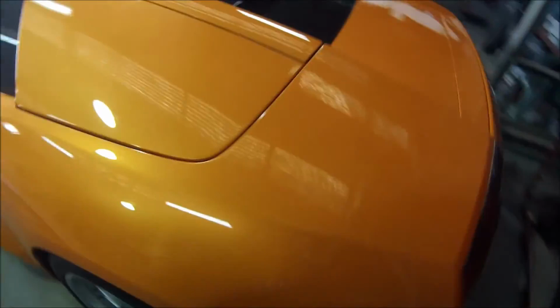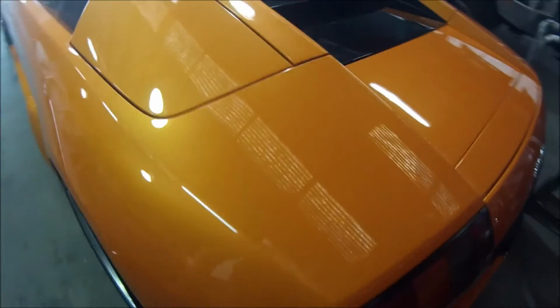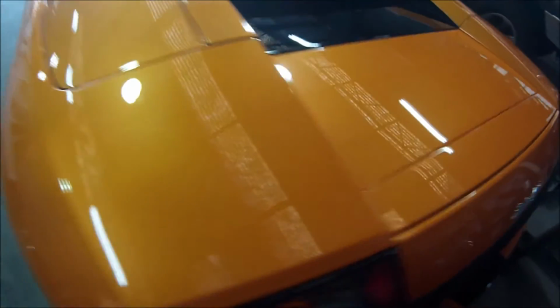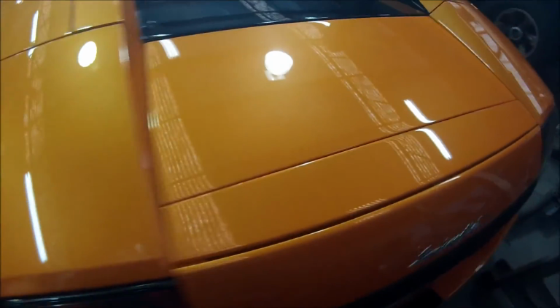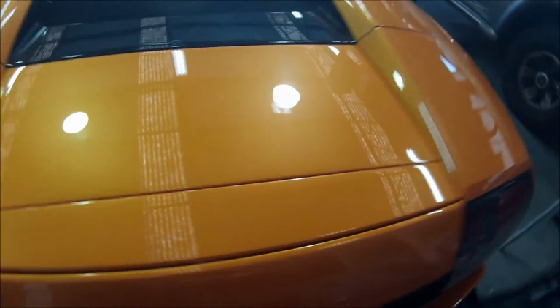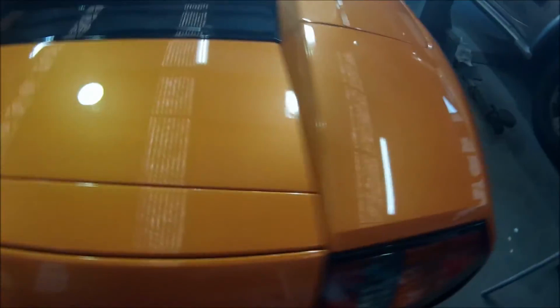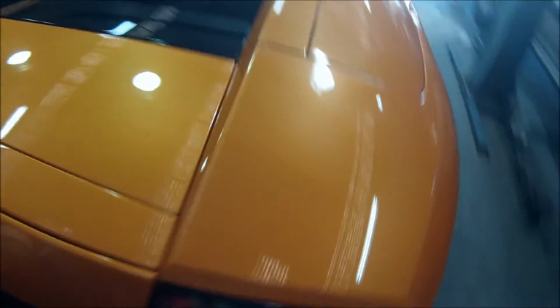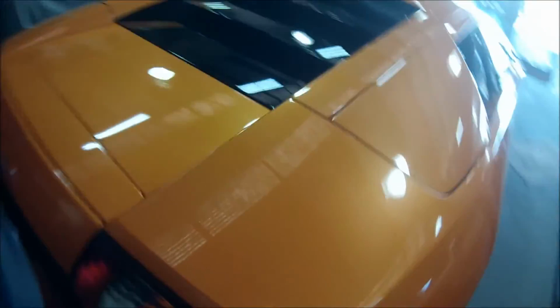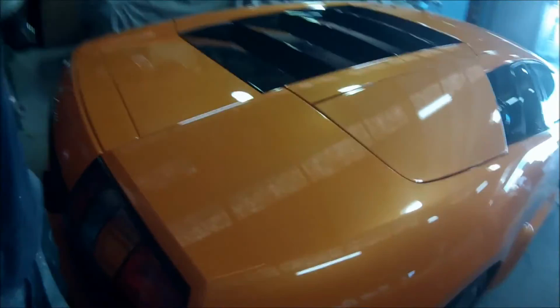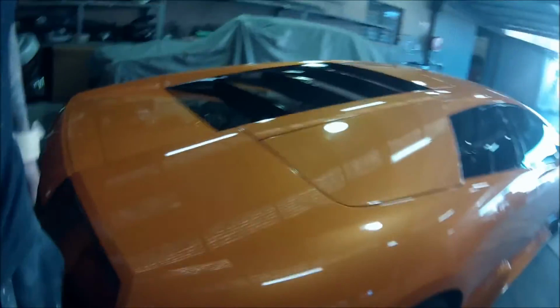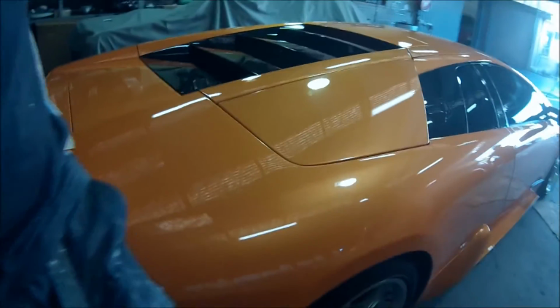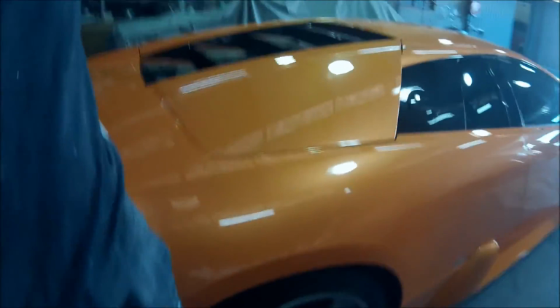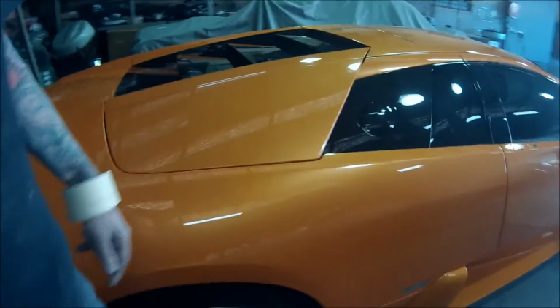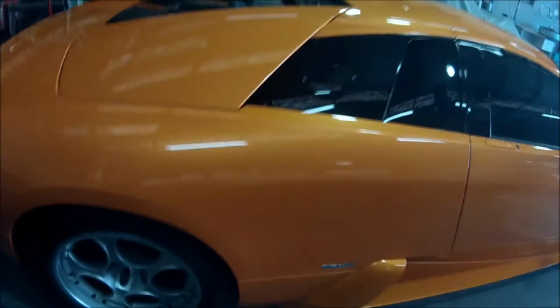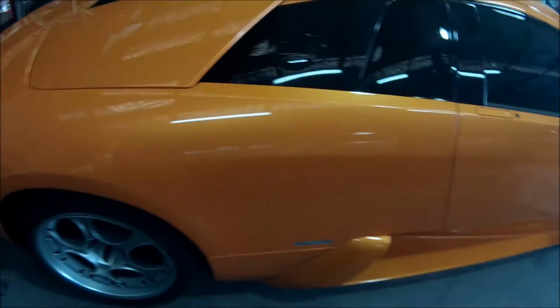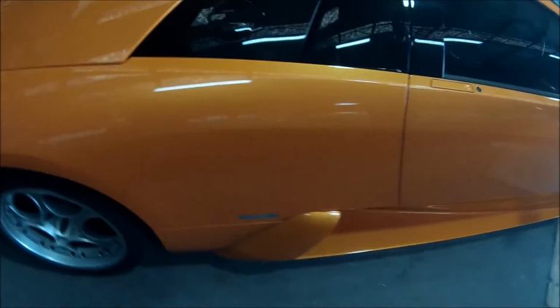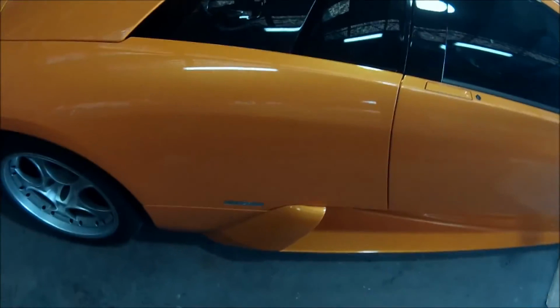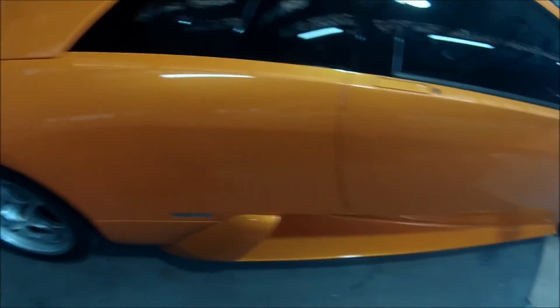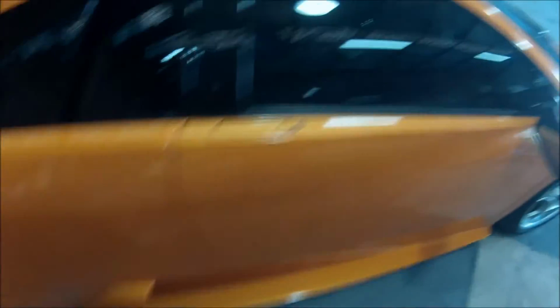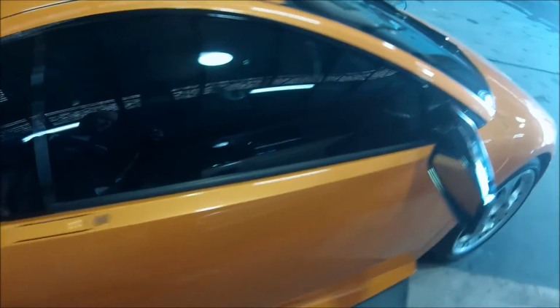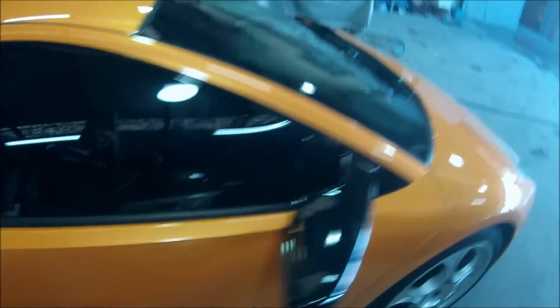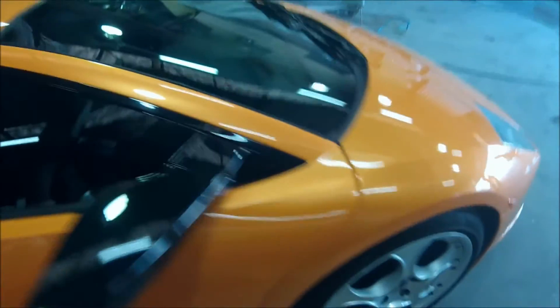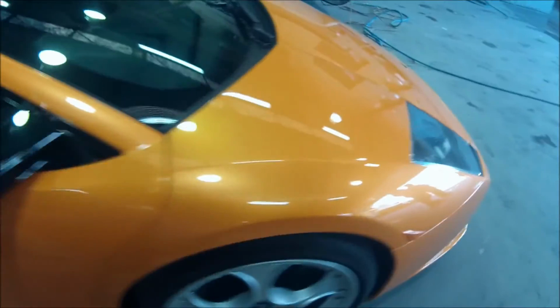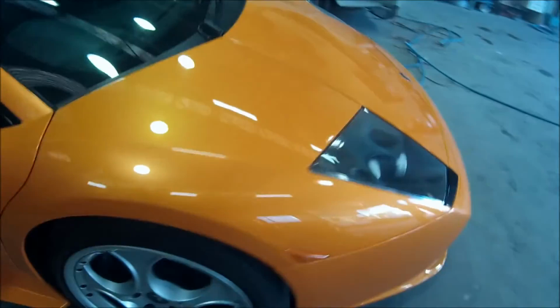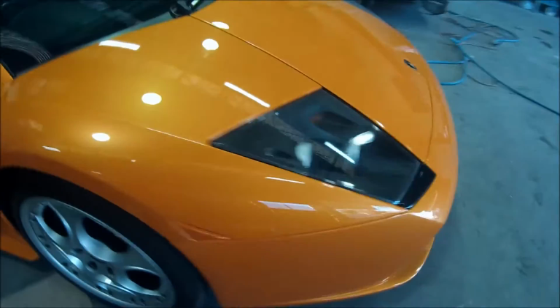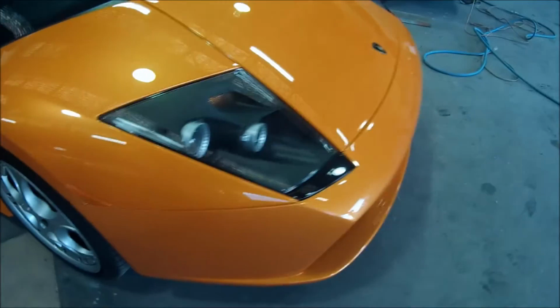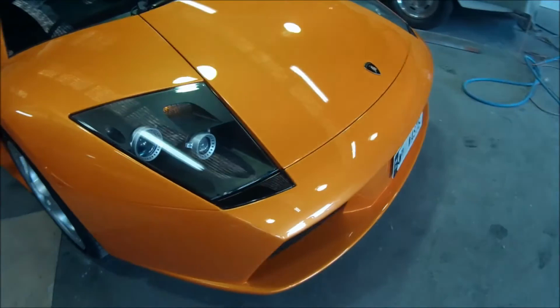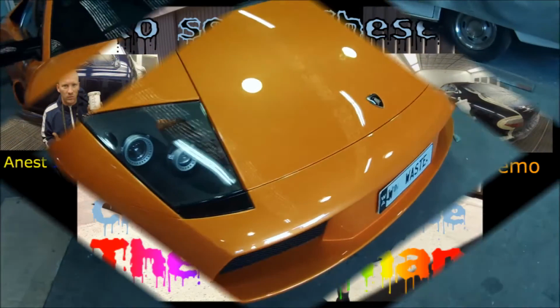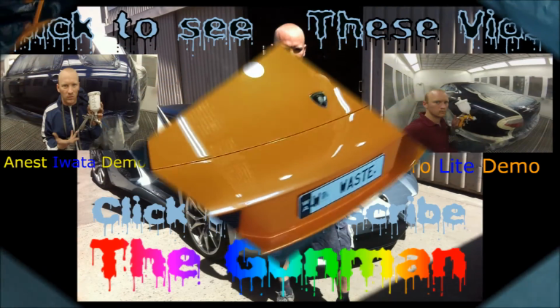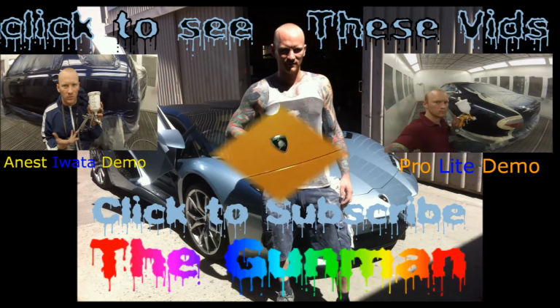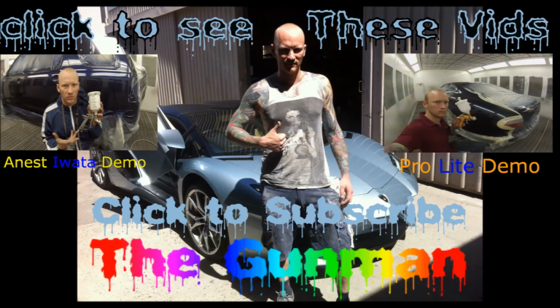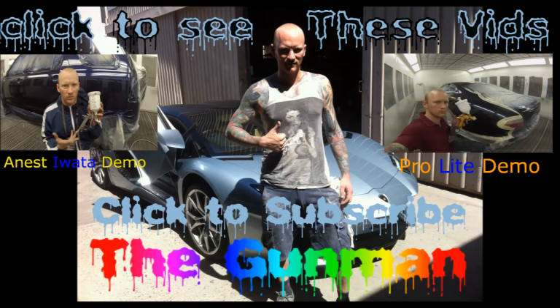This is the car once we've polished it all up. I'm pretty happy with how the colour came up — it matched up pretty nice. Pretty mean car. Thanks again for watching, and this has been another Gunman Production. Goodbye.